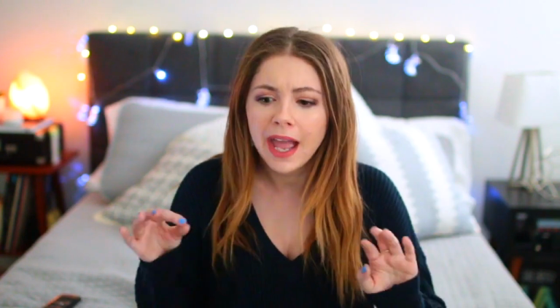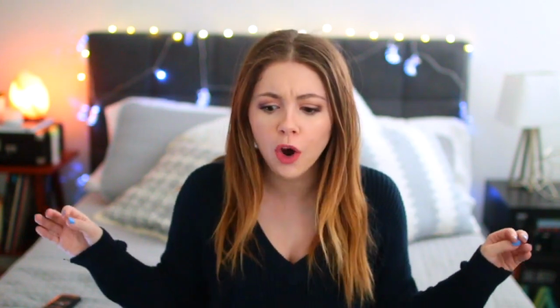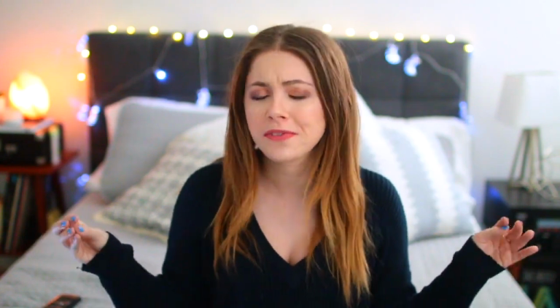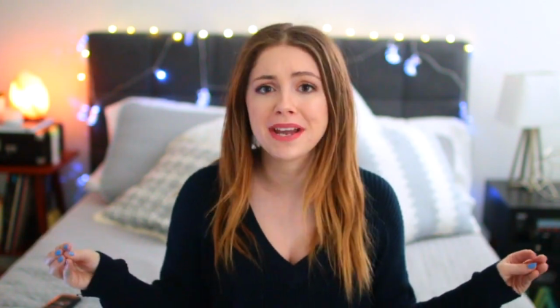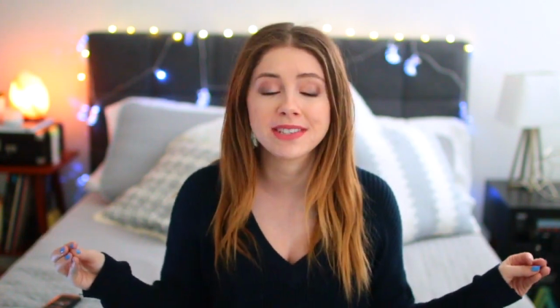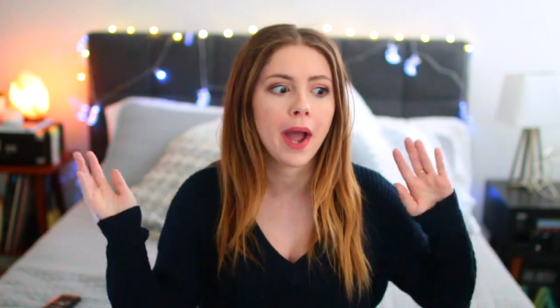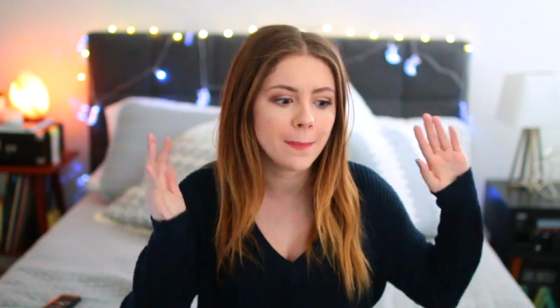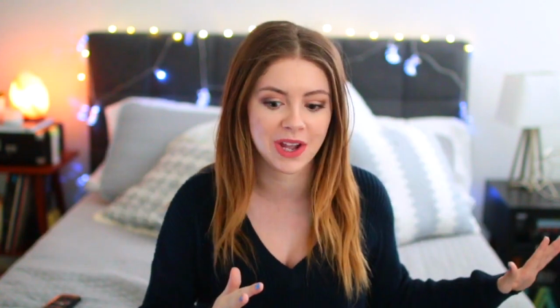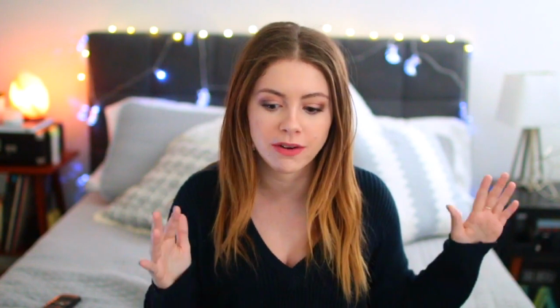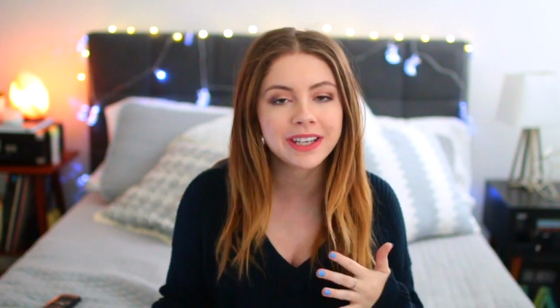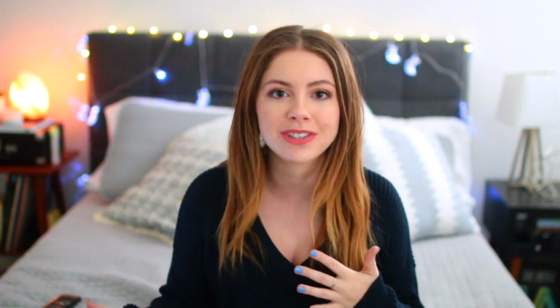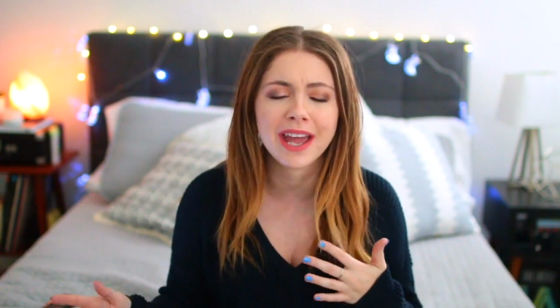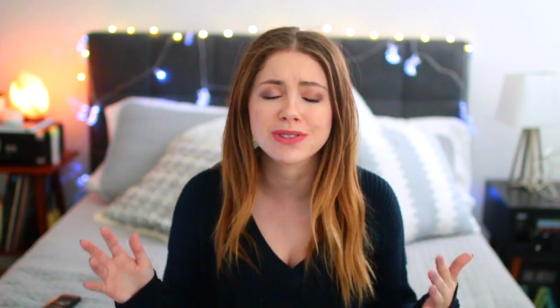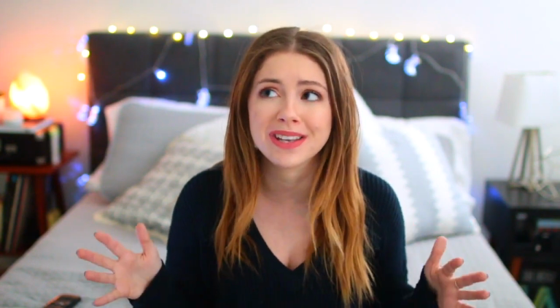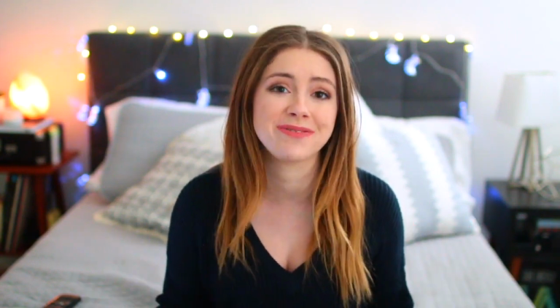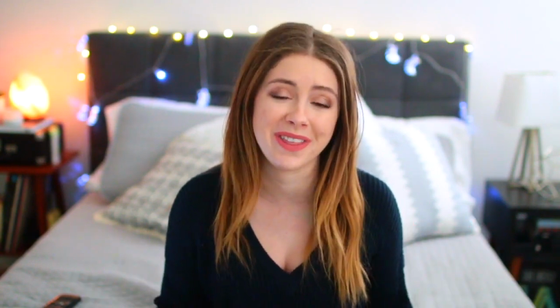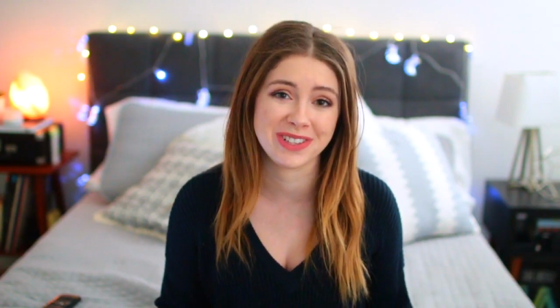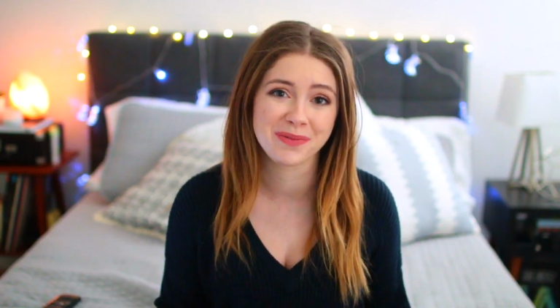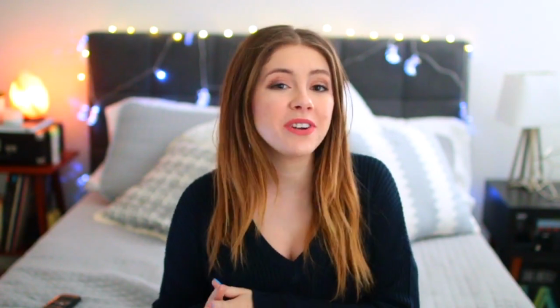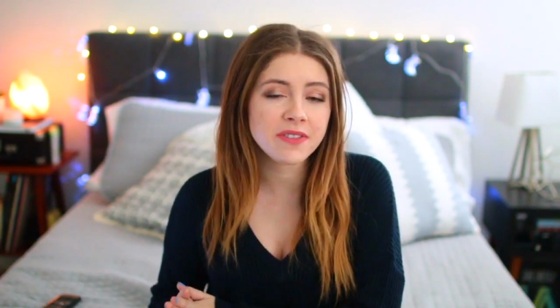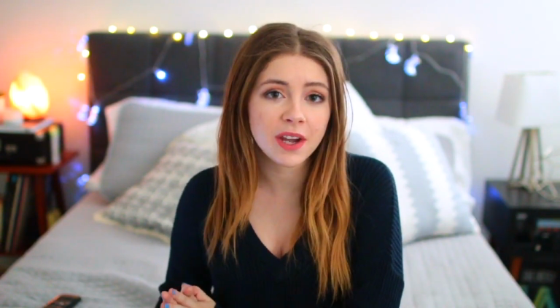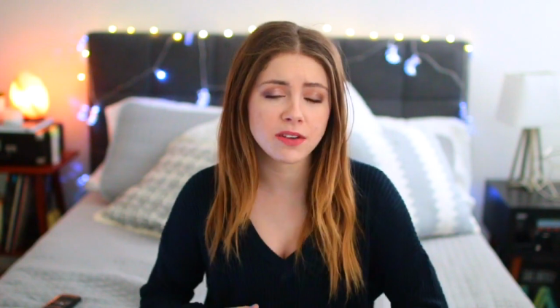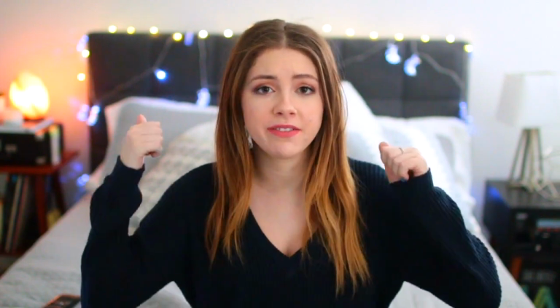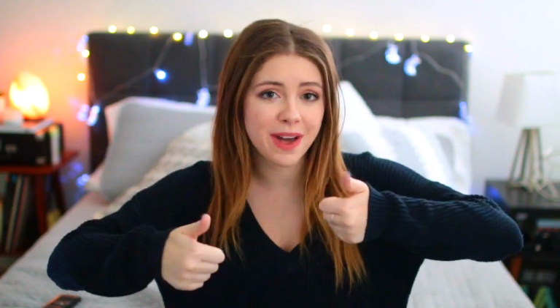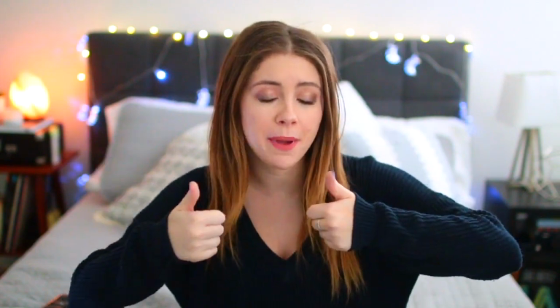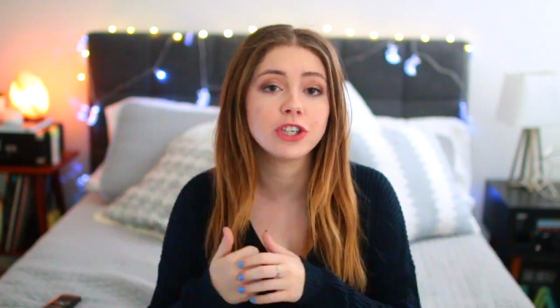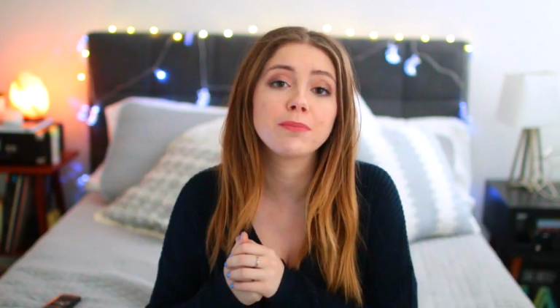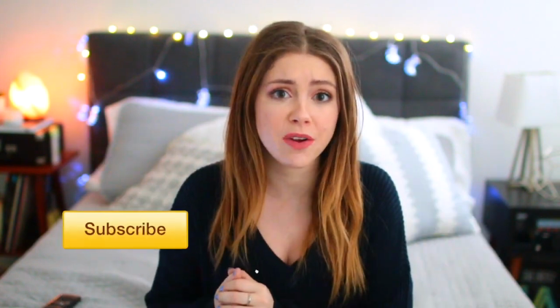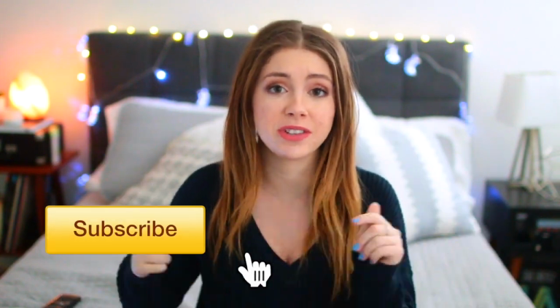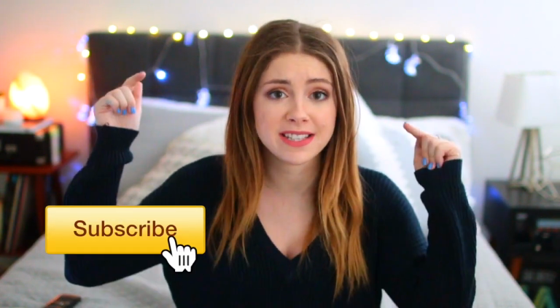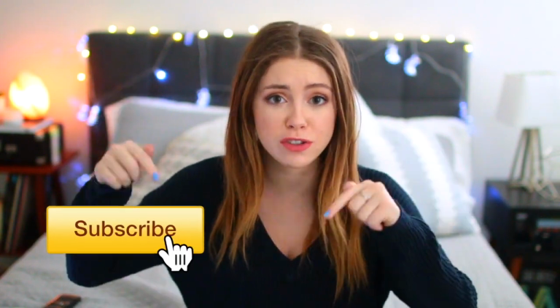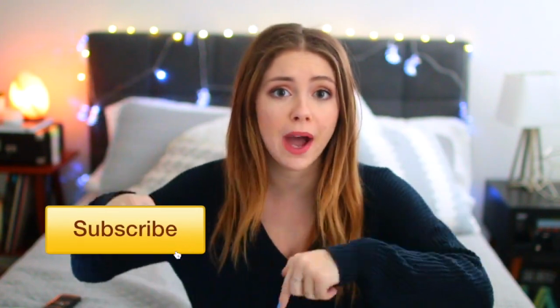I actually ordered the supplies for this DIY months ago and finally got around to doing it, and I am so excited for the way they all turned out. So if you're excited for this video, please don't forget to give it a thumbs up, and if you're new here, please don't forget to click that subscribe button.